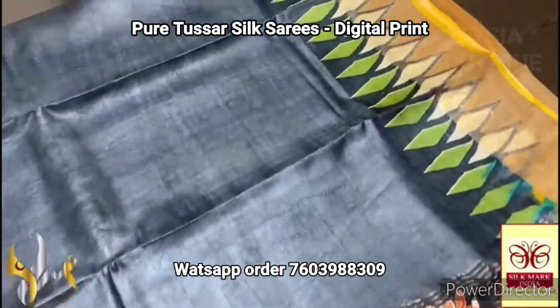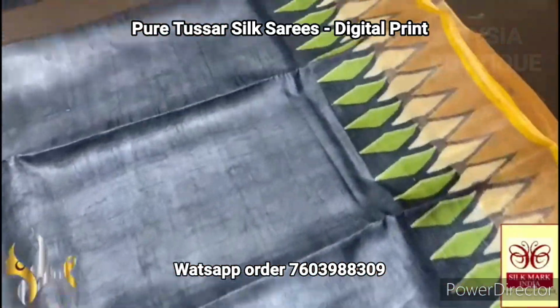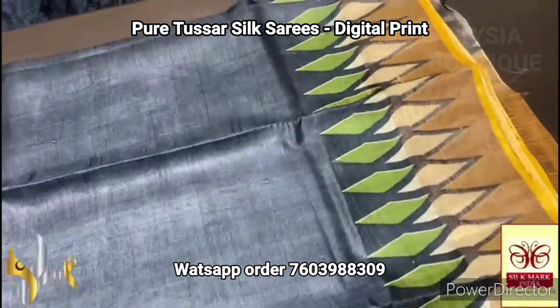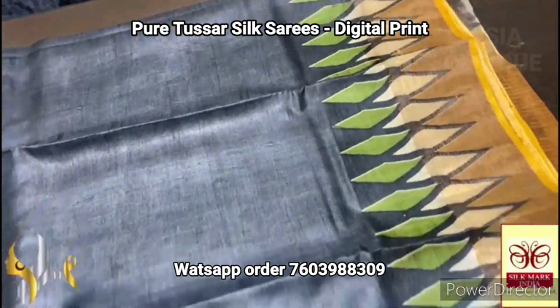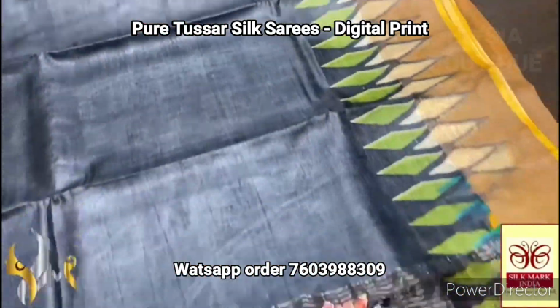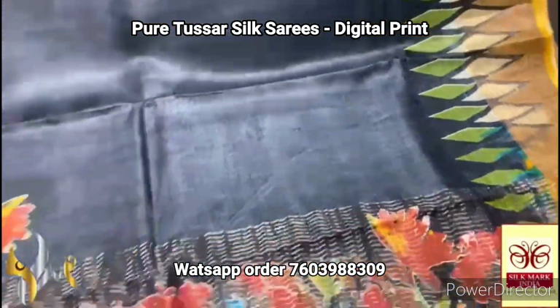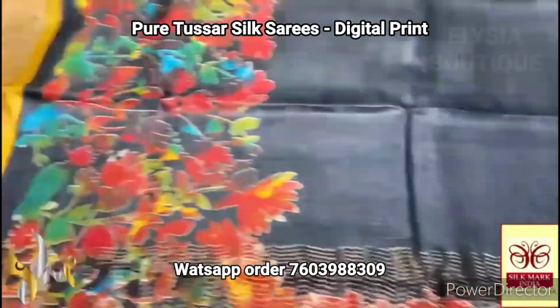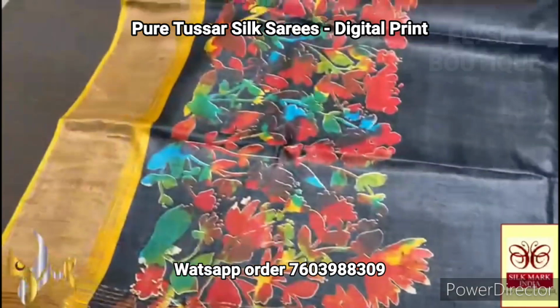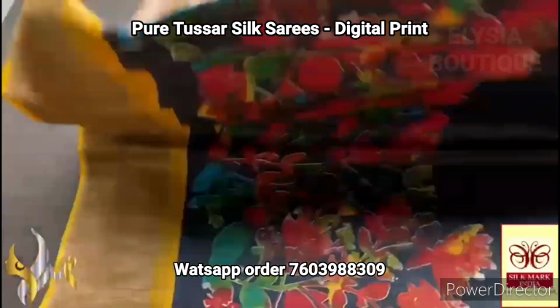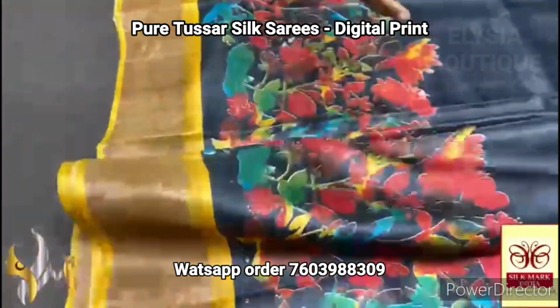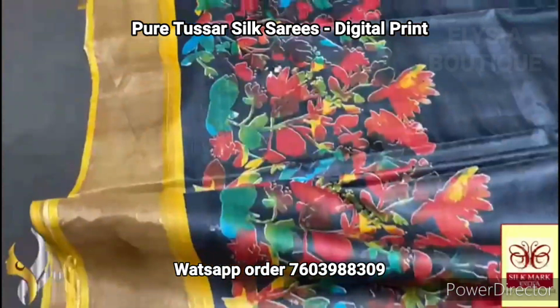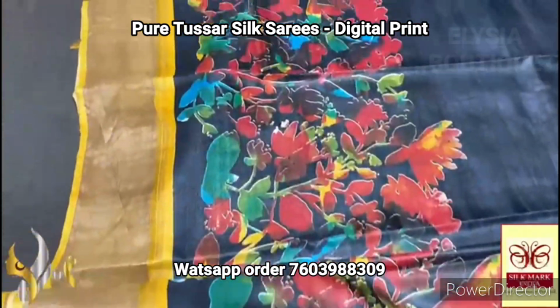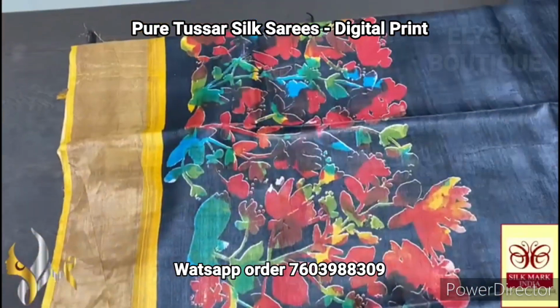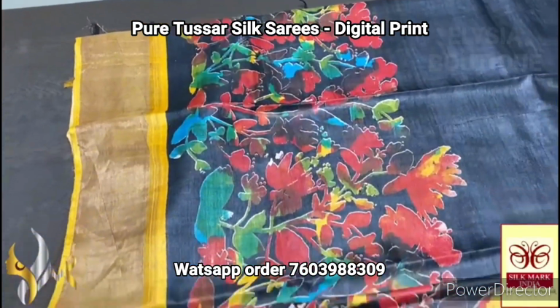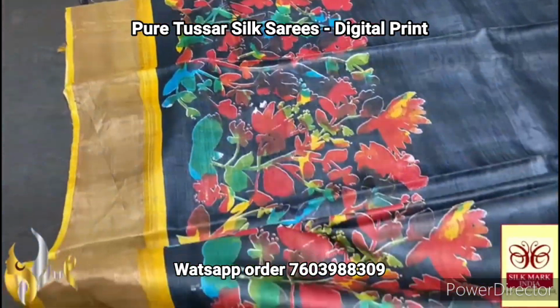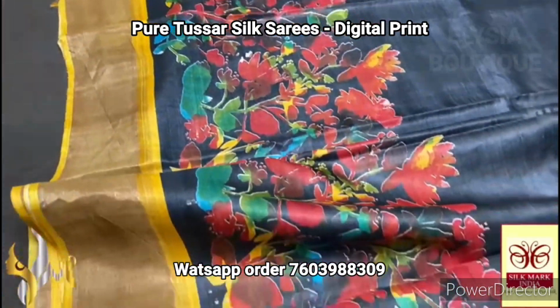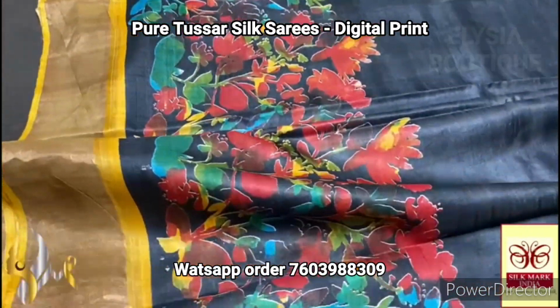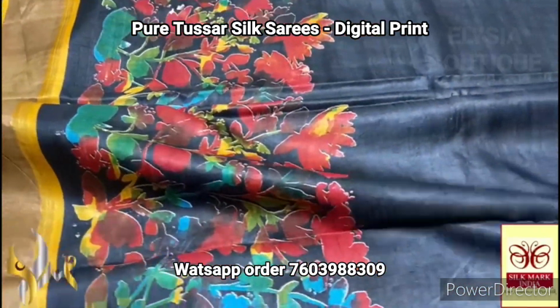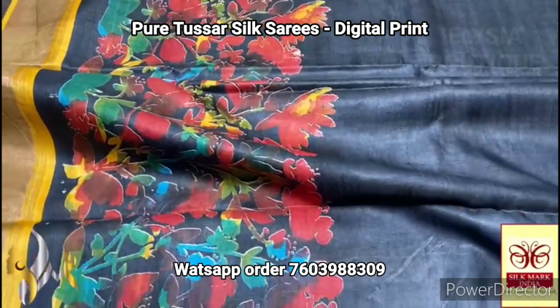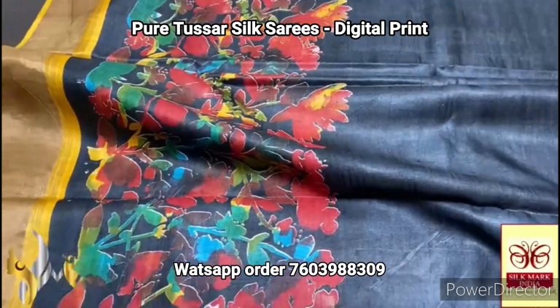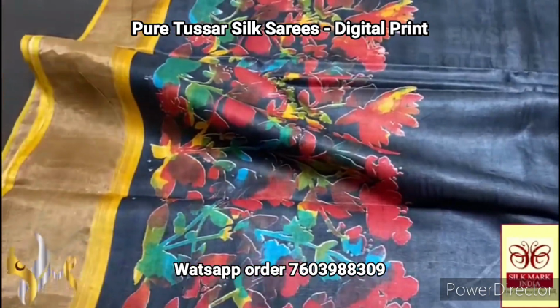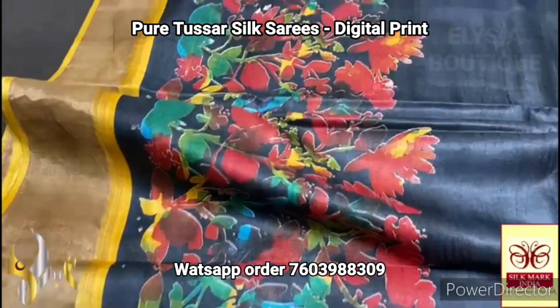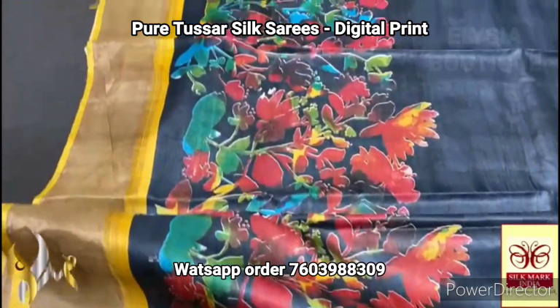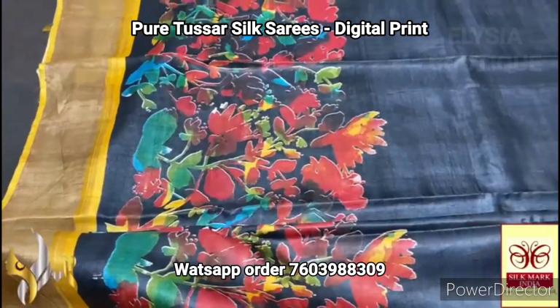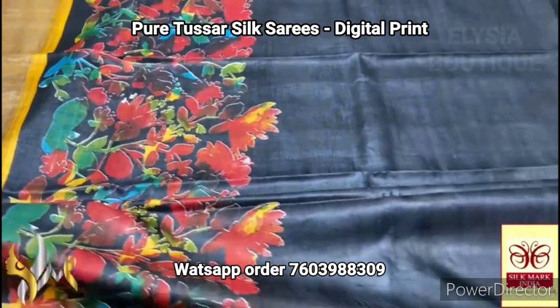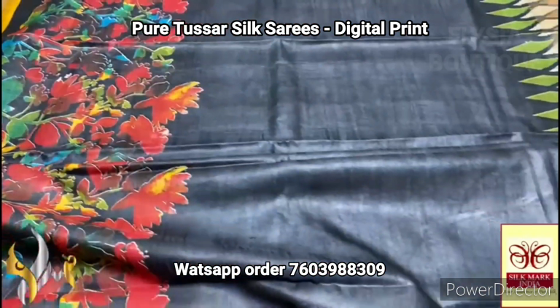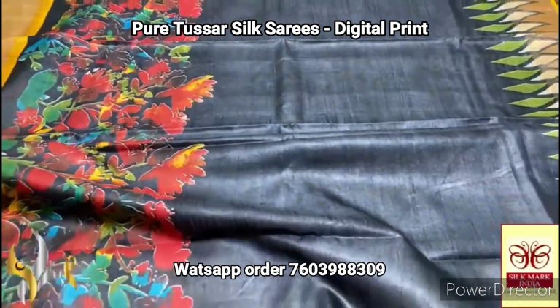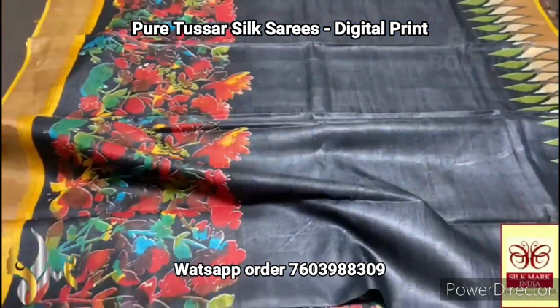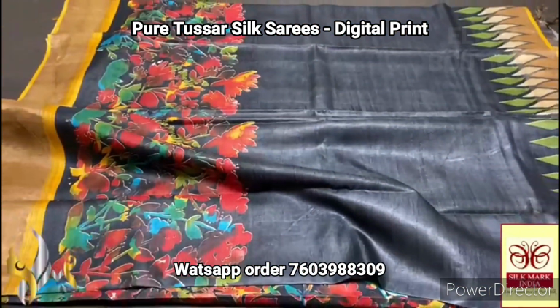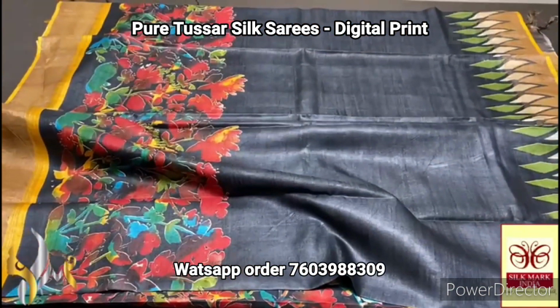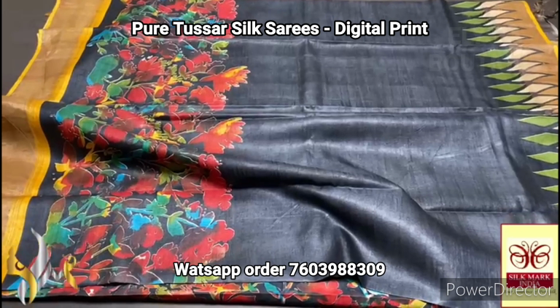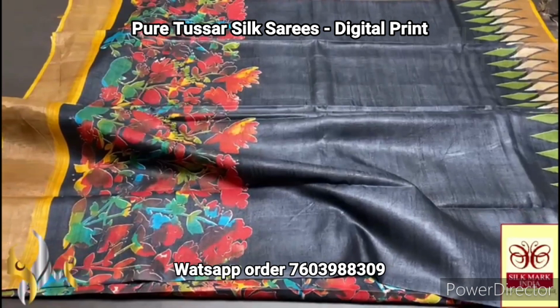In the lower half we have multi-color beautiful floral design printed, and most of the color used is mainly red. Really beautiful color combination — excellent saree with authentic silk mark.